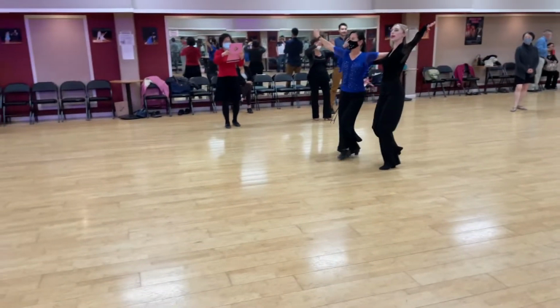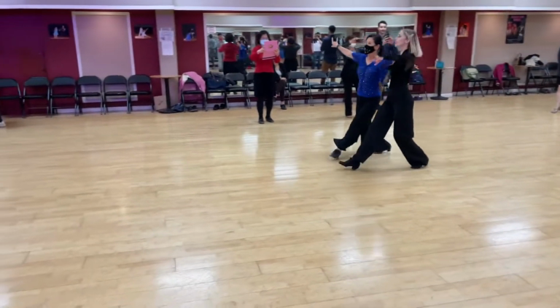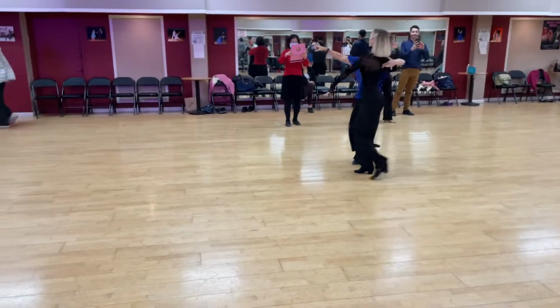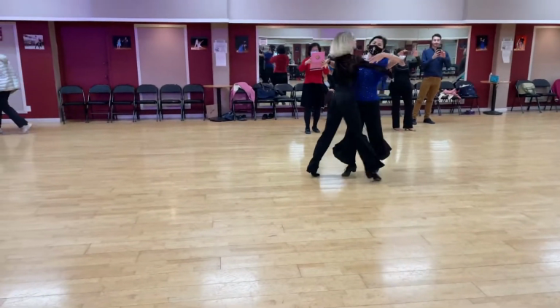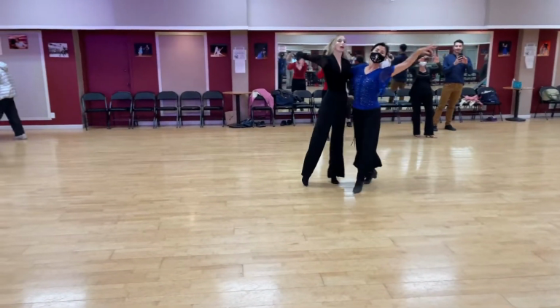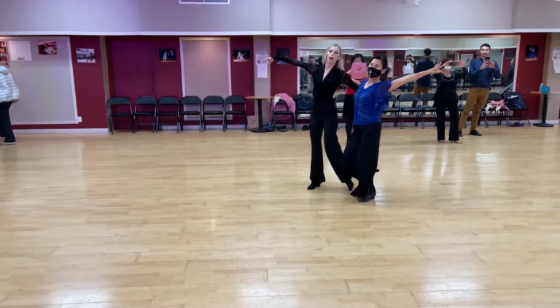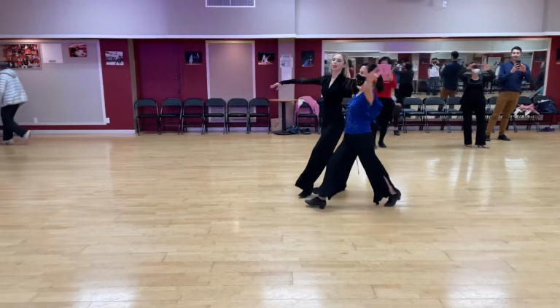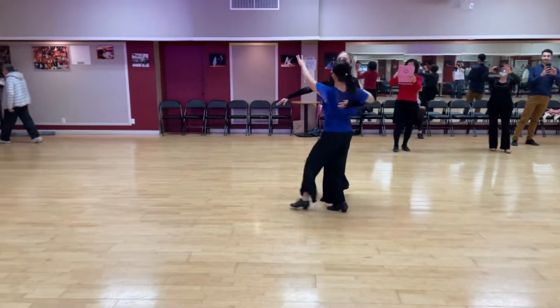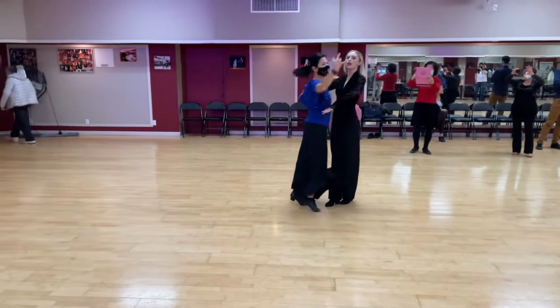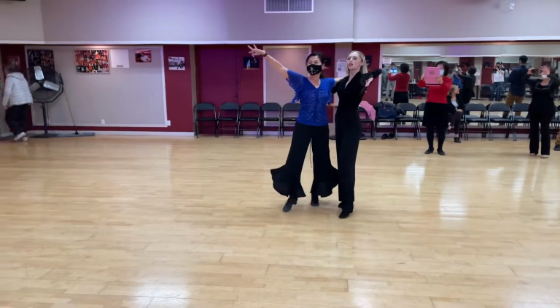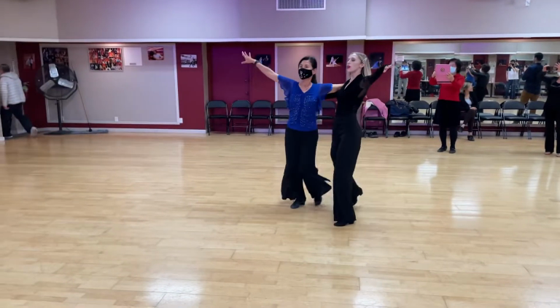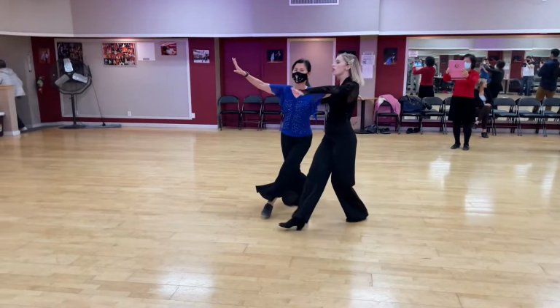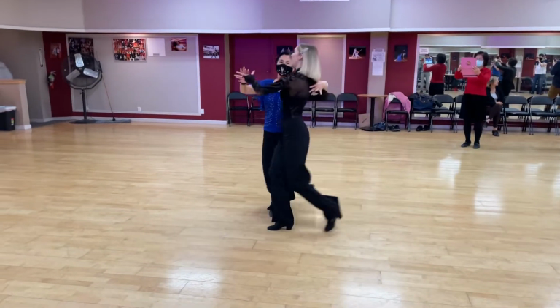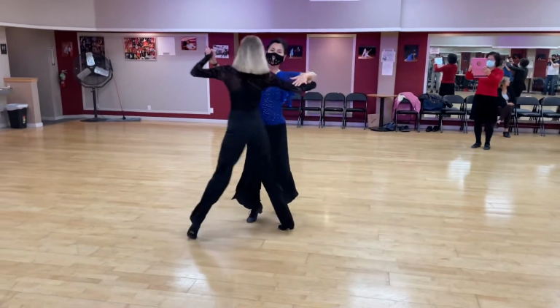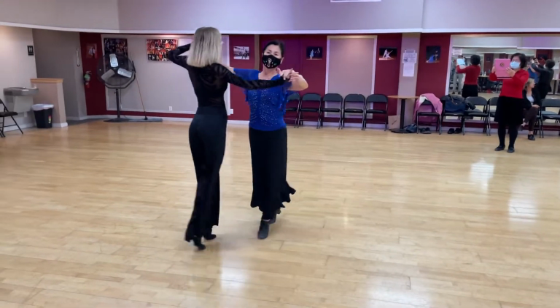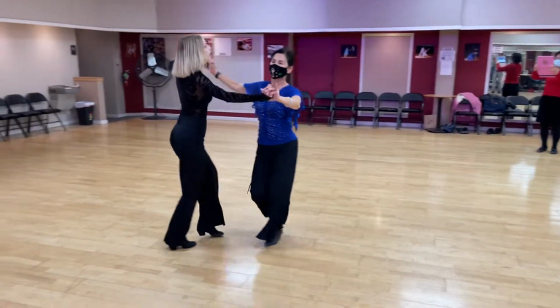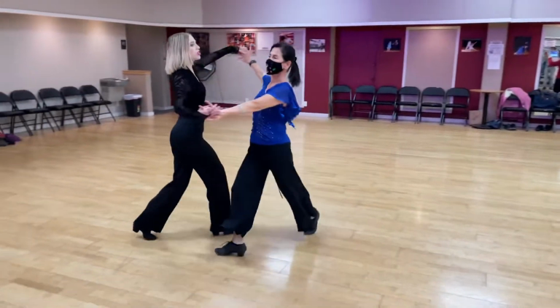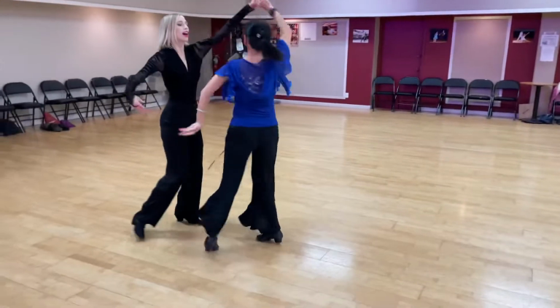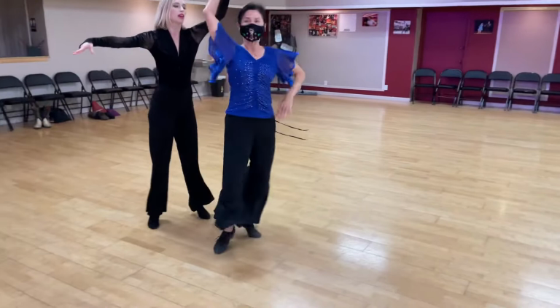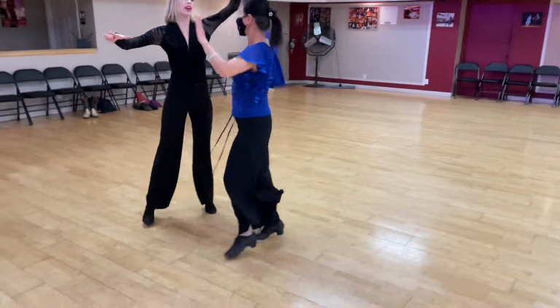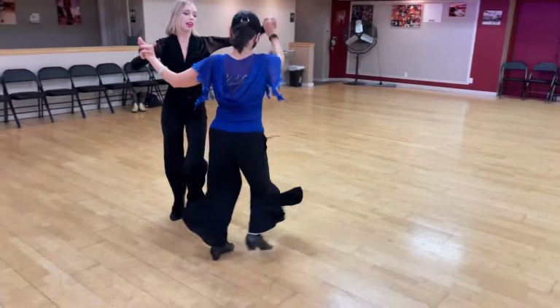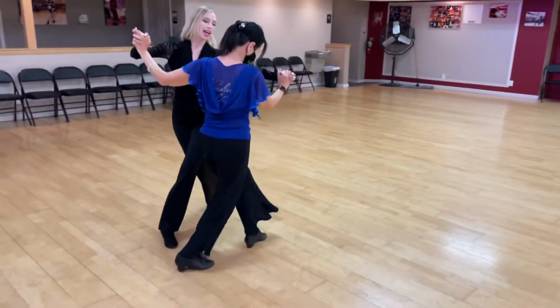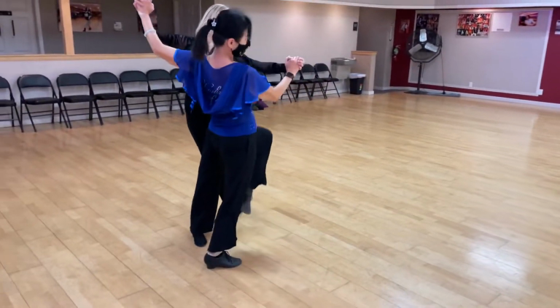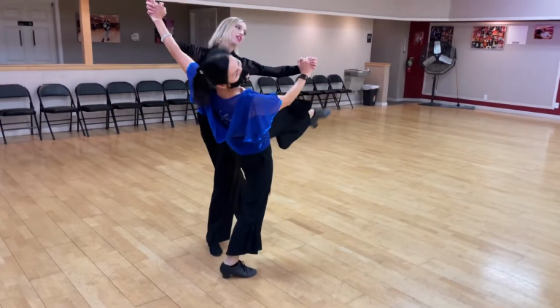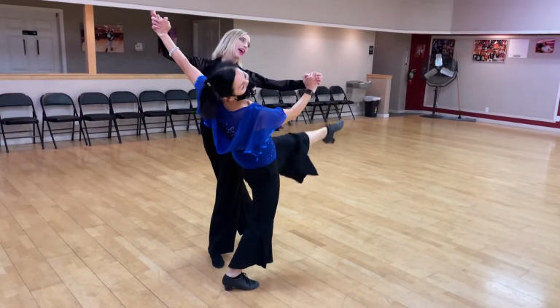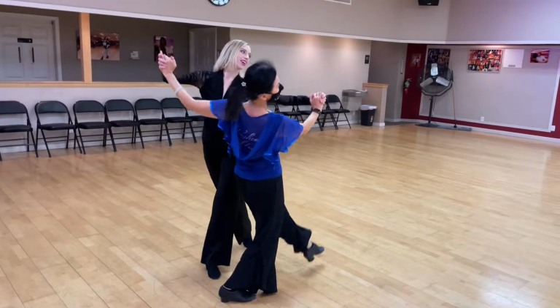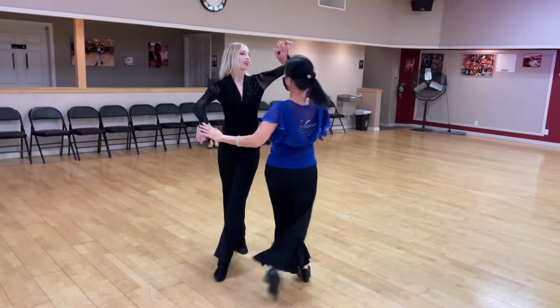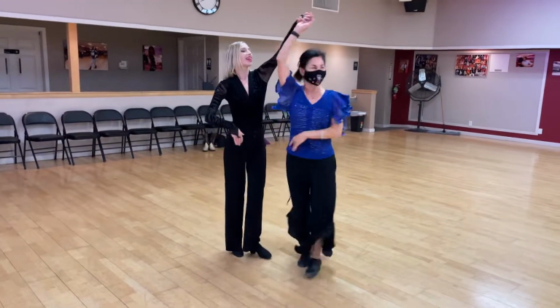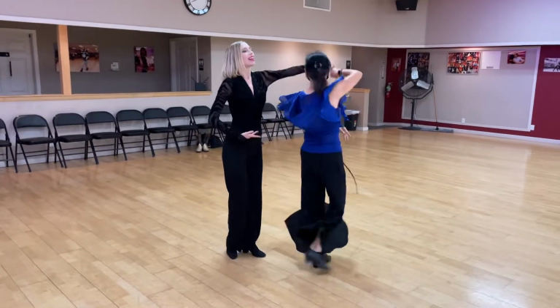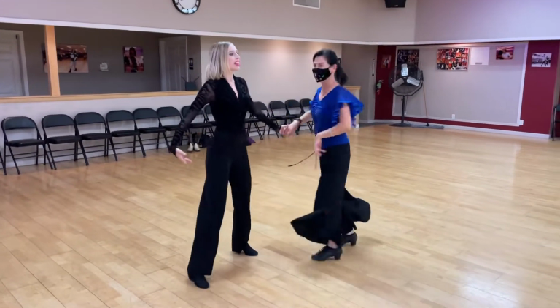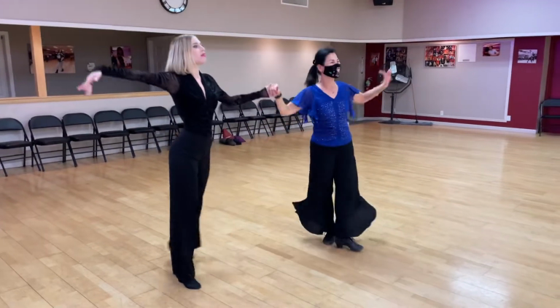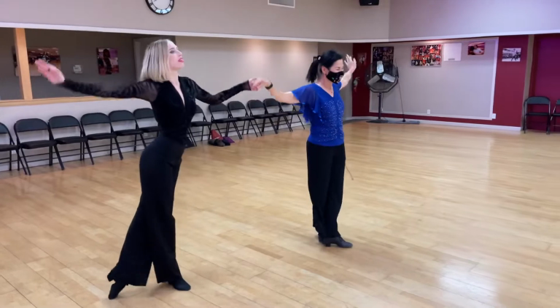Last one, to an open natural, to an underarm turn, and a developing. Great. Thank you so much, everybody.